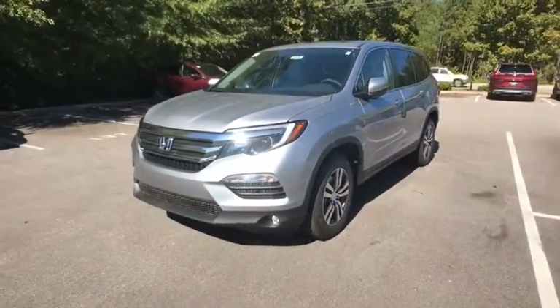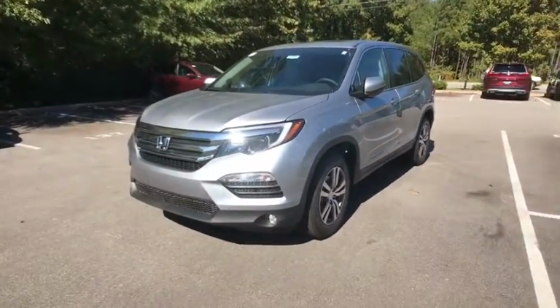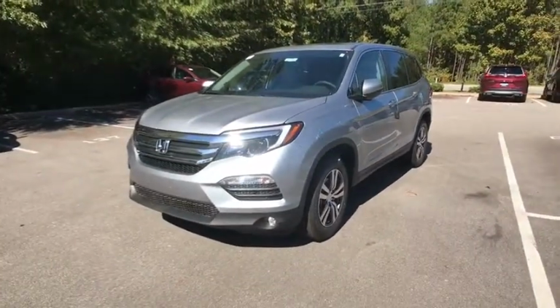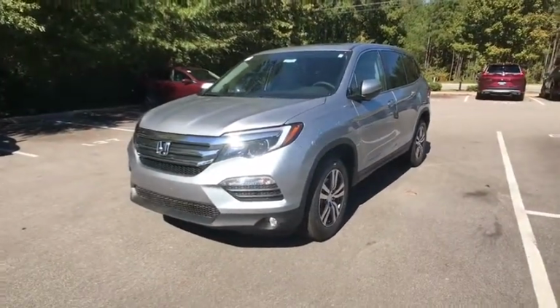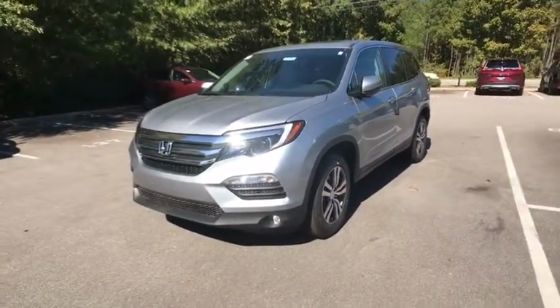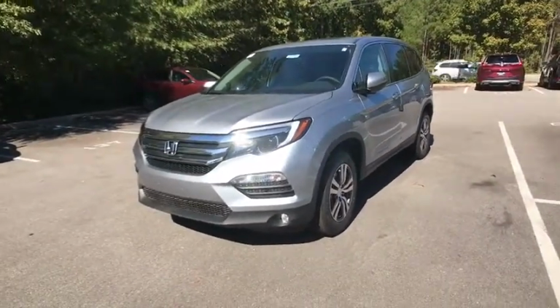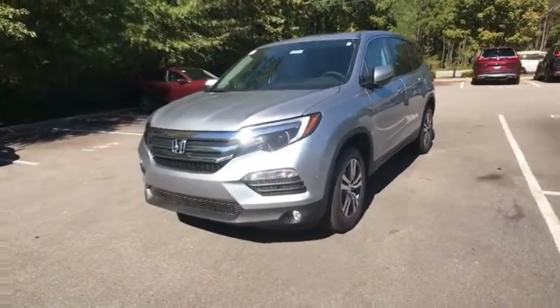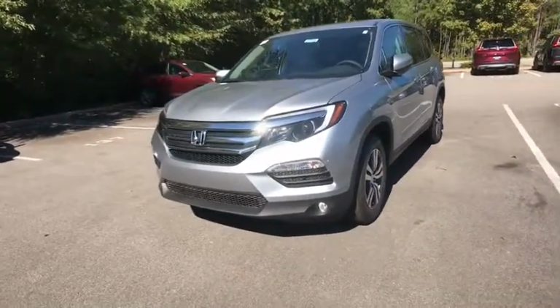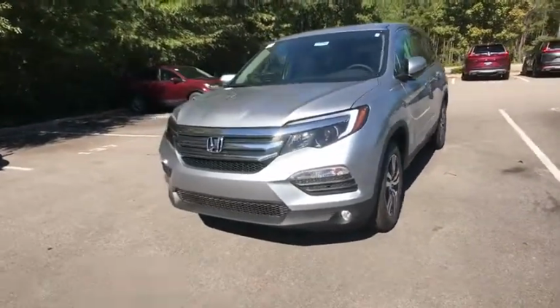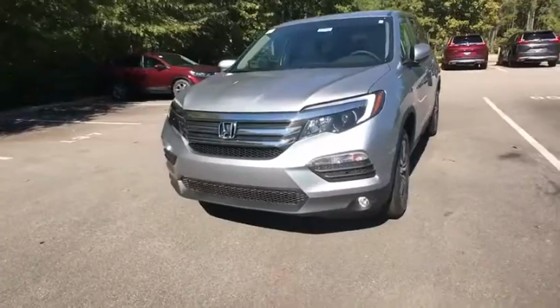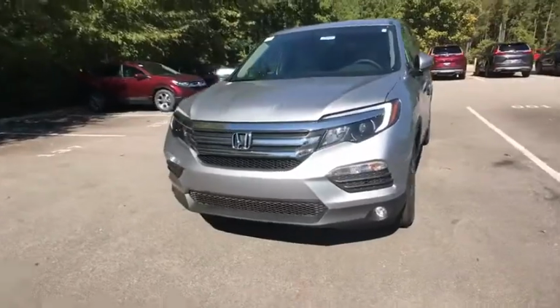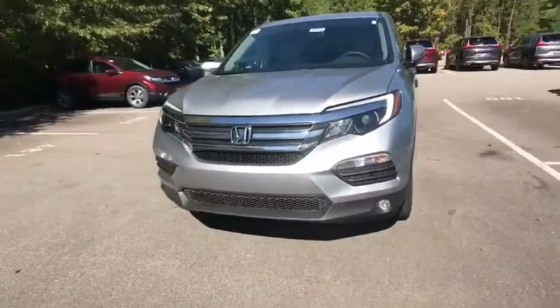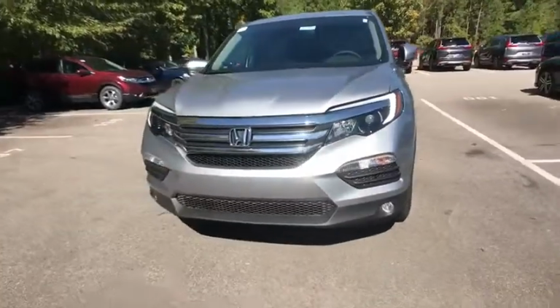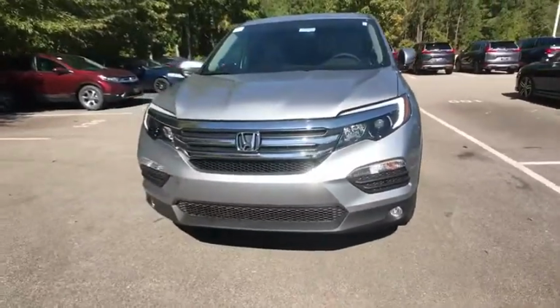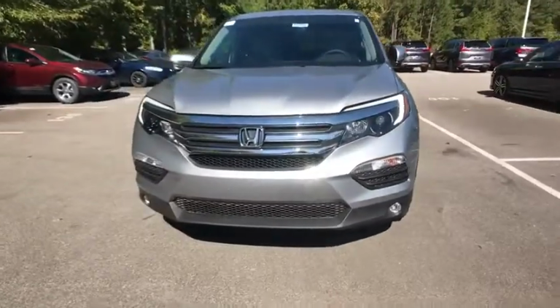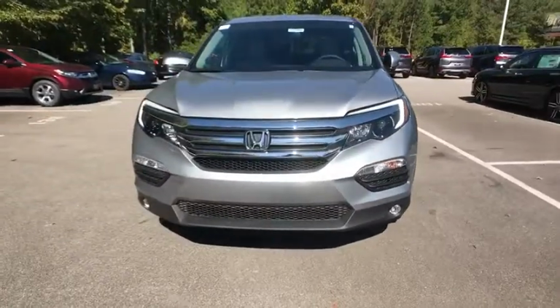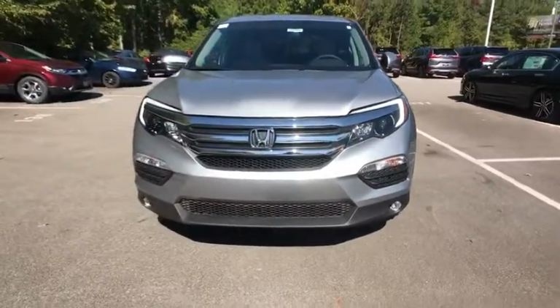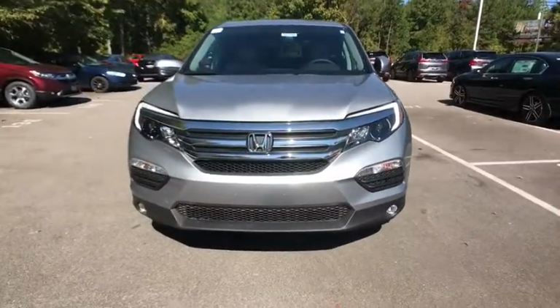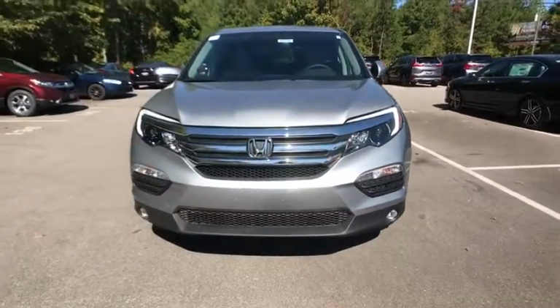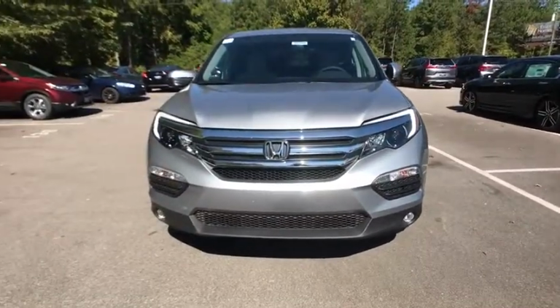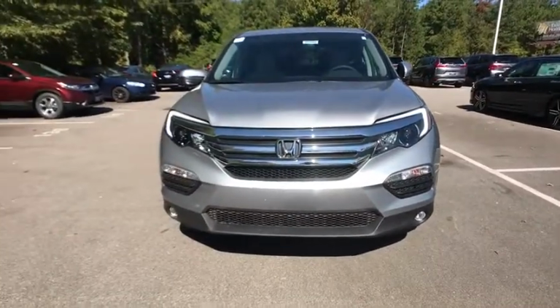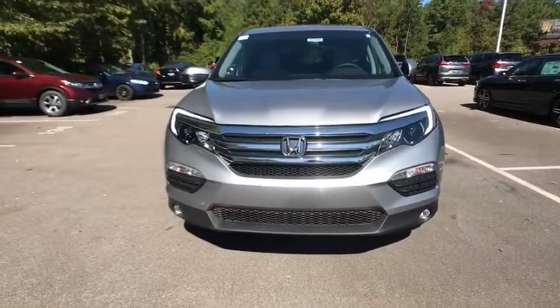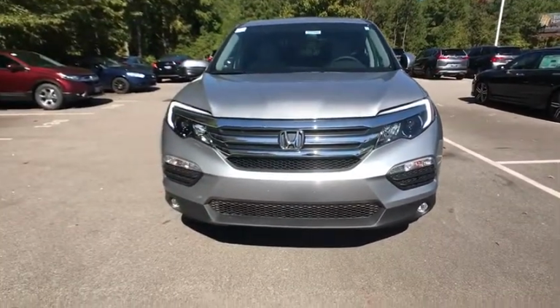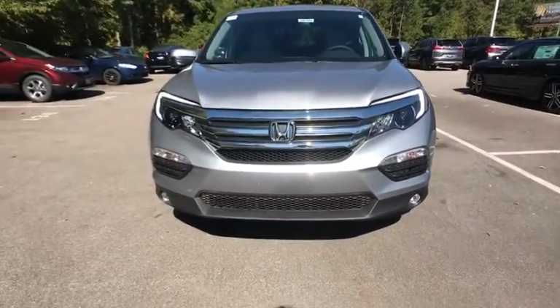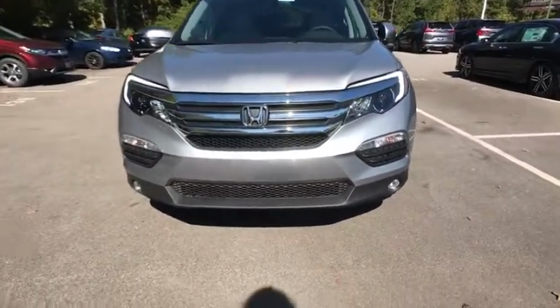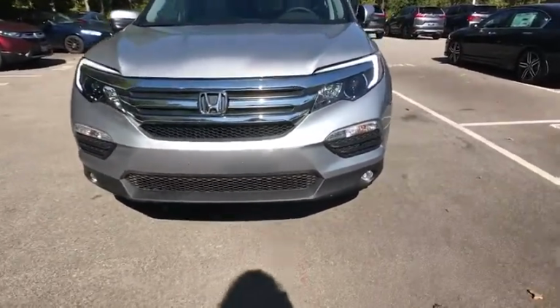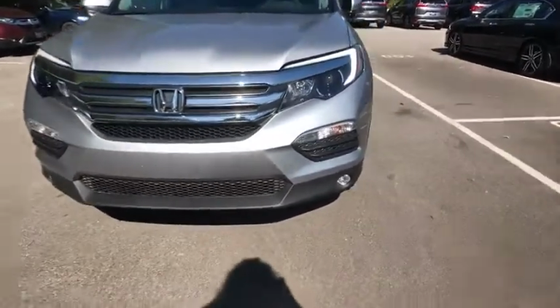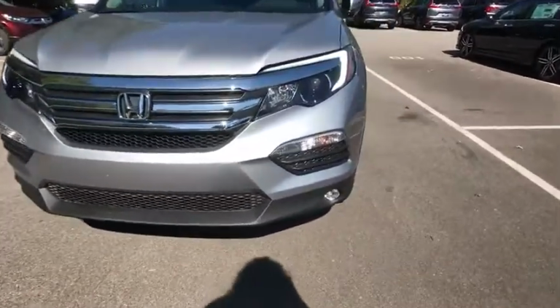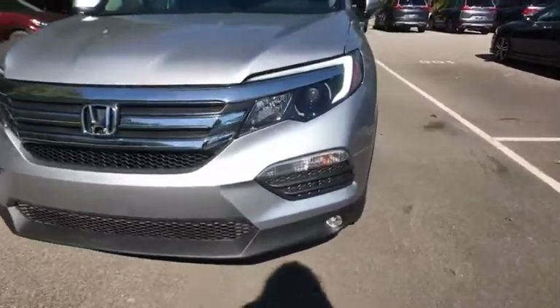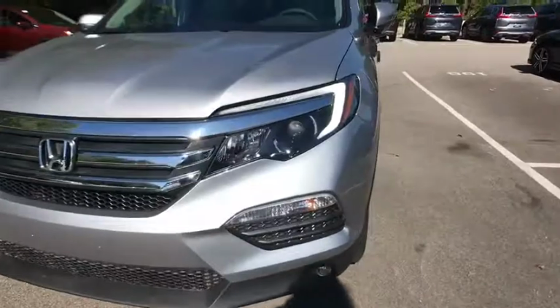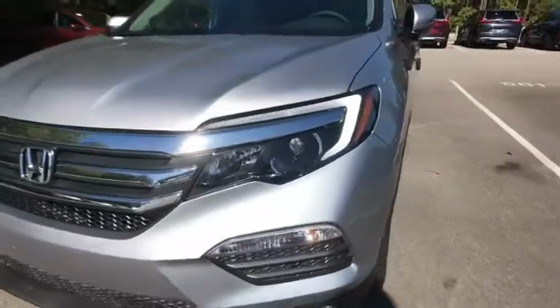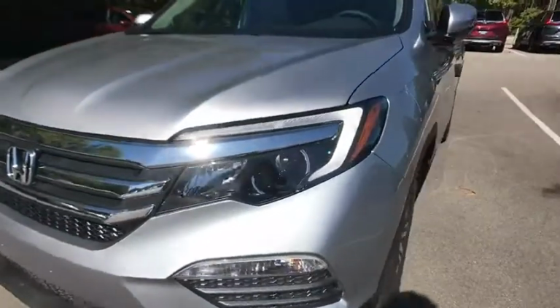Power moonroof. Panic alarm. Remote keyless entry. A vehicle like this doesn't come along every day. Come in and get it before someone else does.